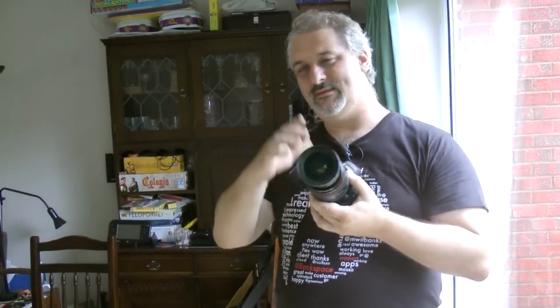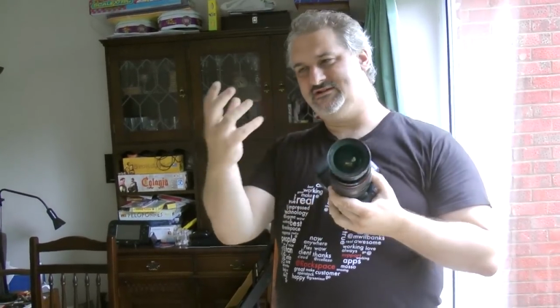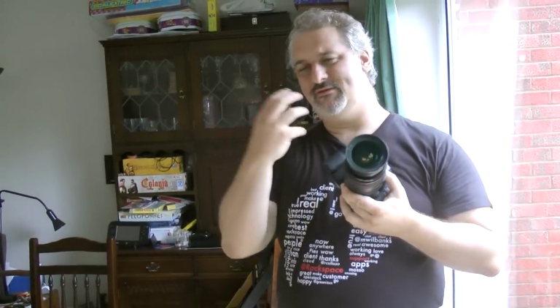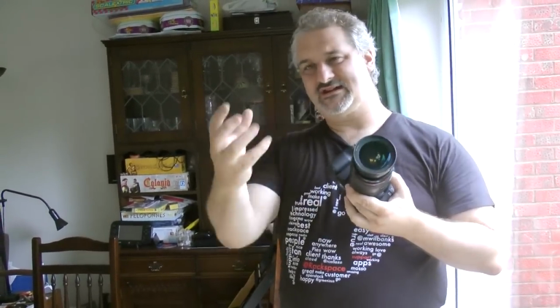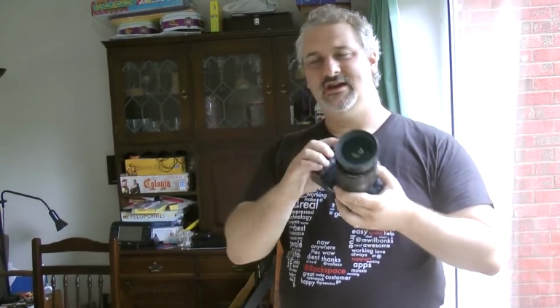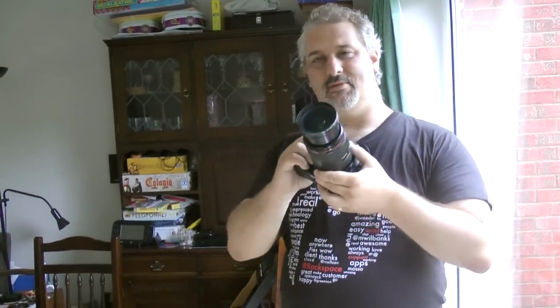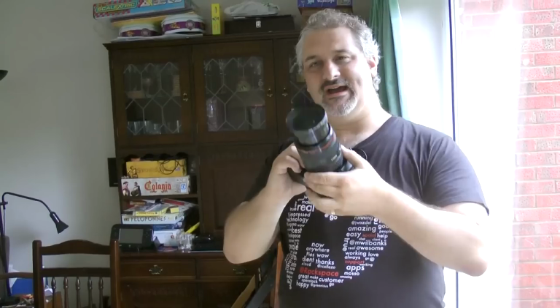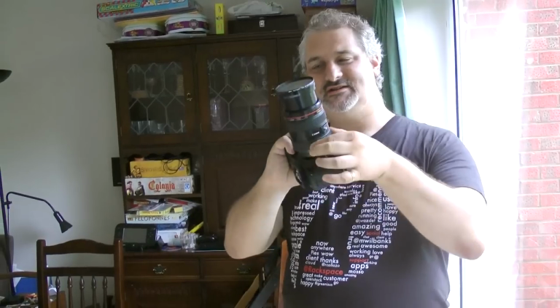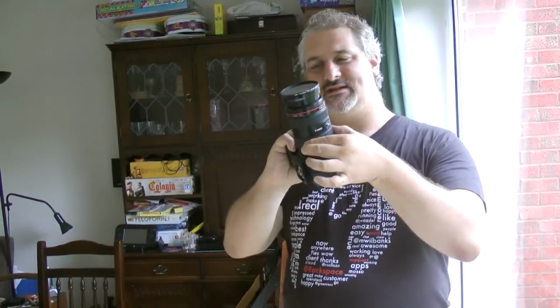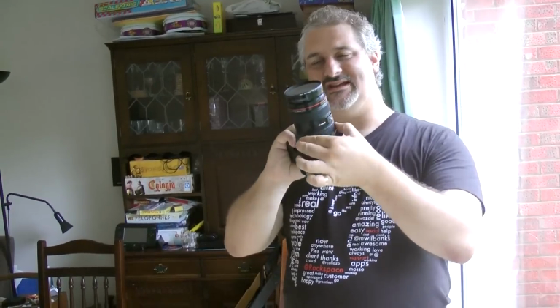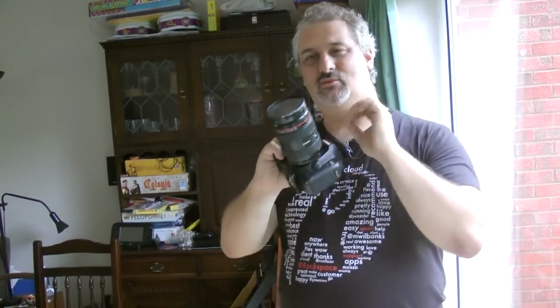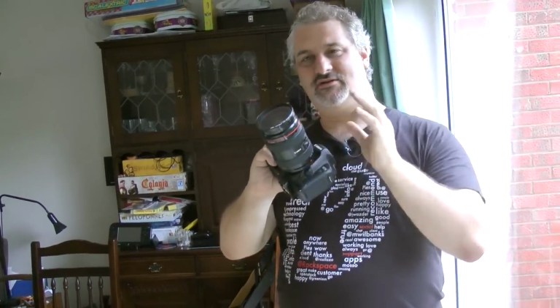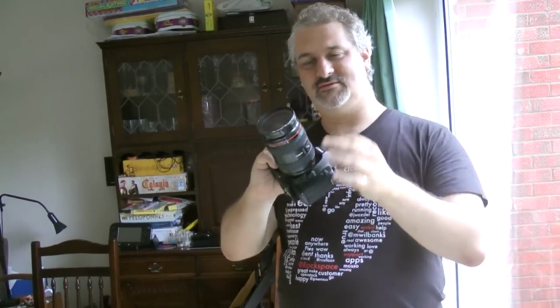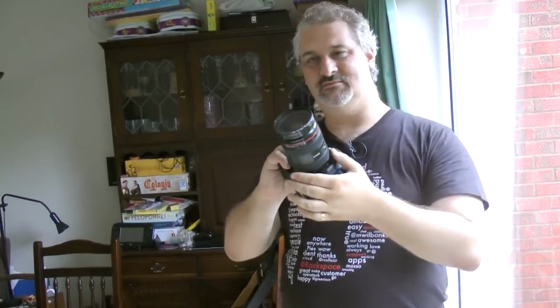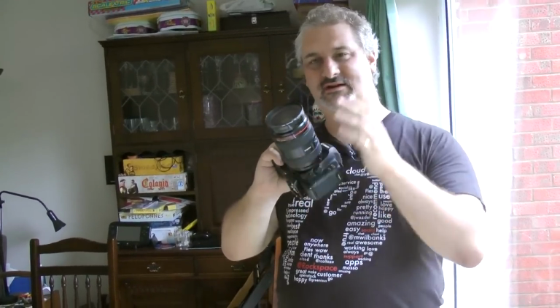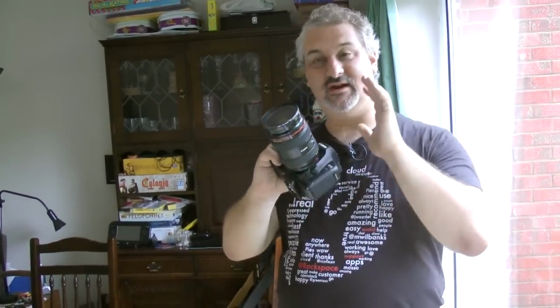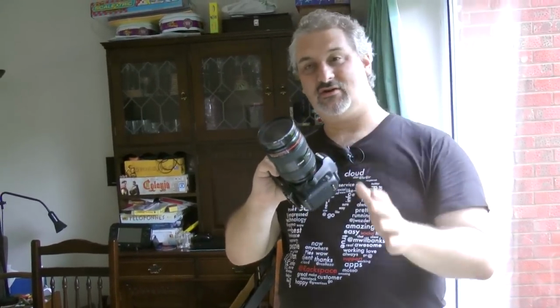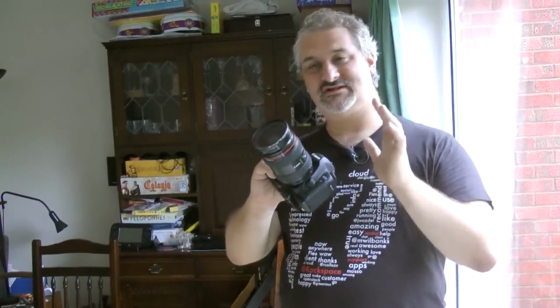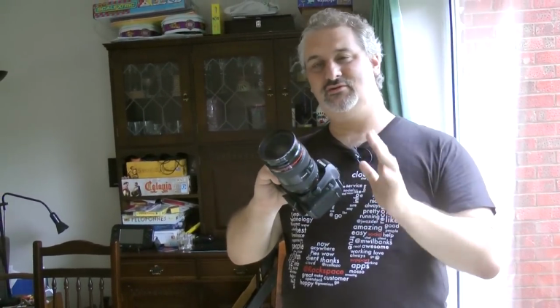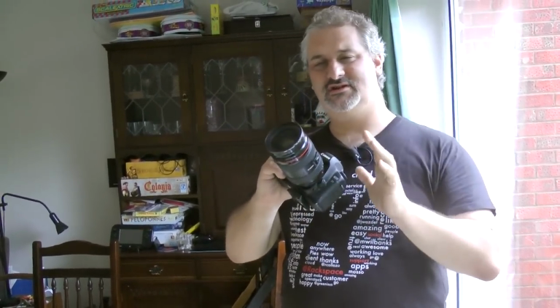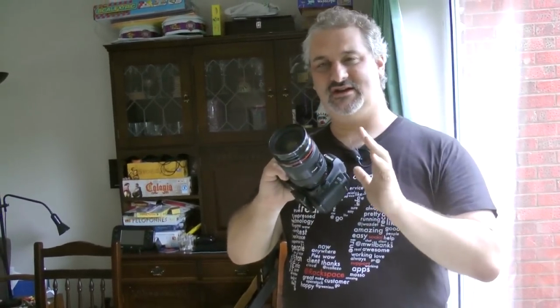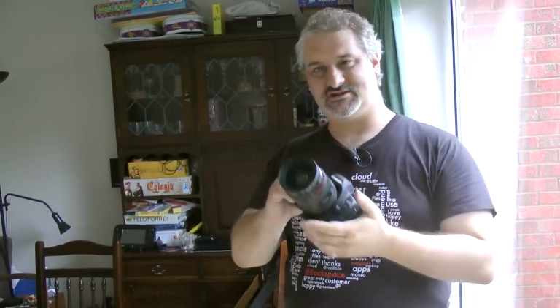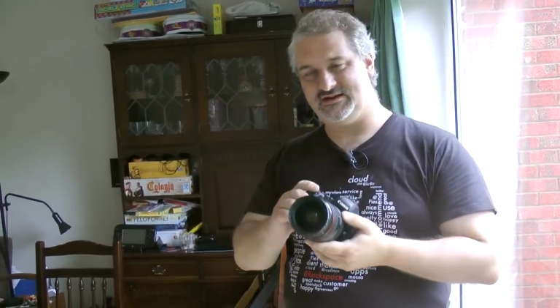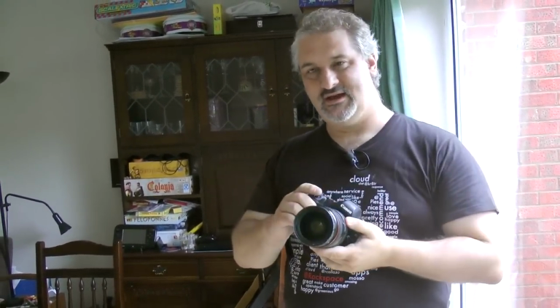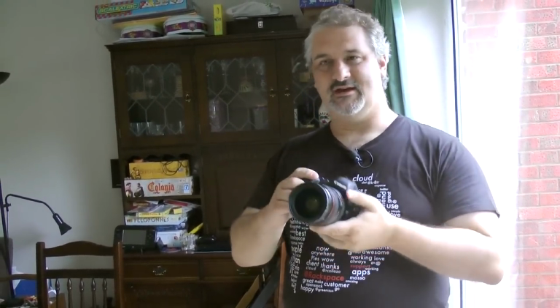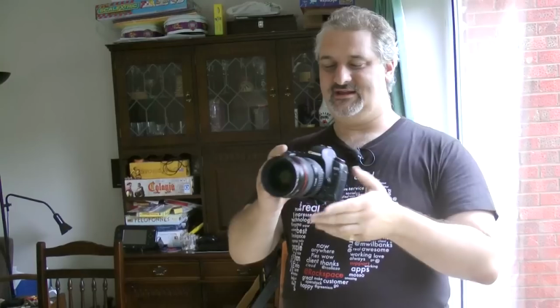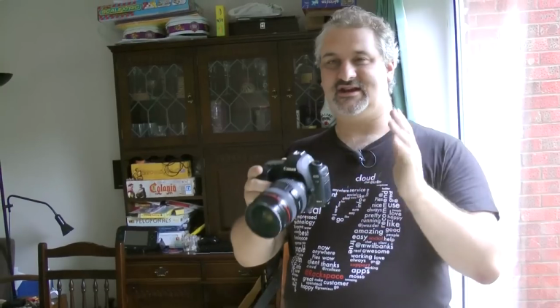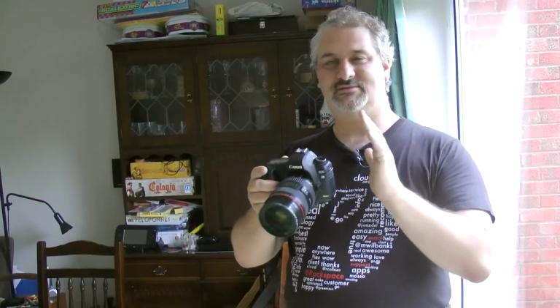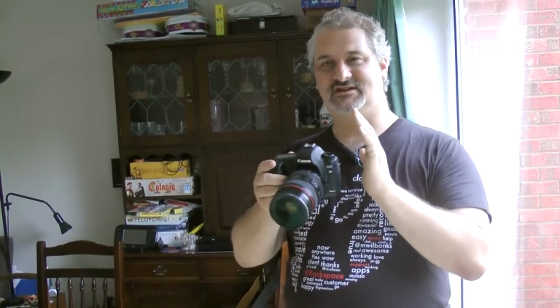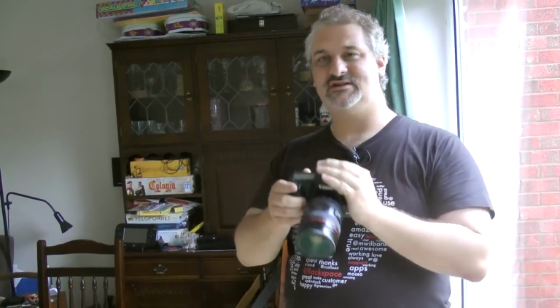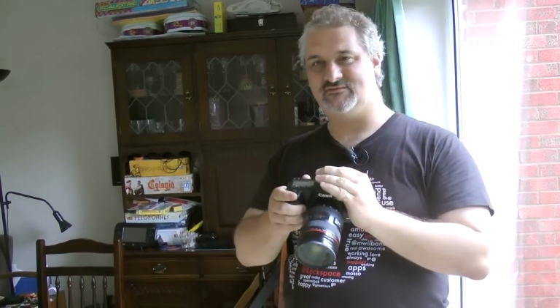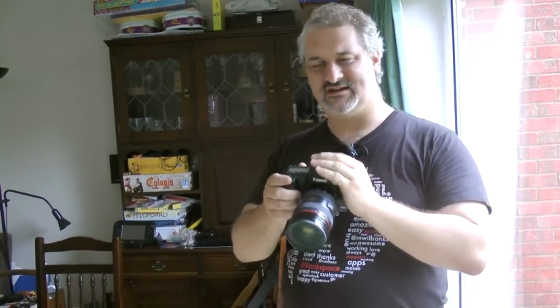We're going to make a zoom effect by zooming the lens while the shutter is open. So we're going to do a long, slow shutter speed. In this case, I'm shooting at a 20th of a second.